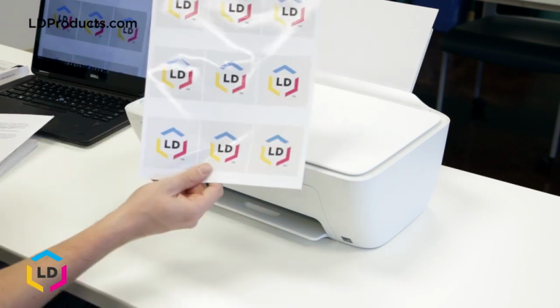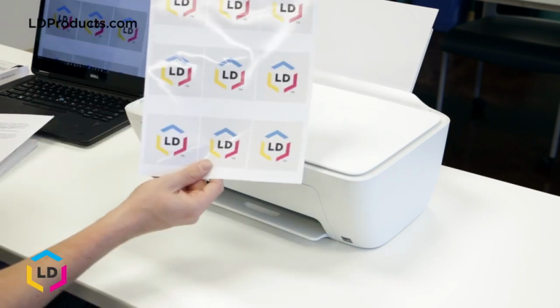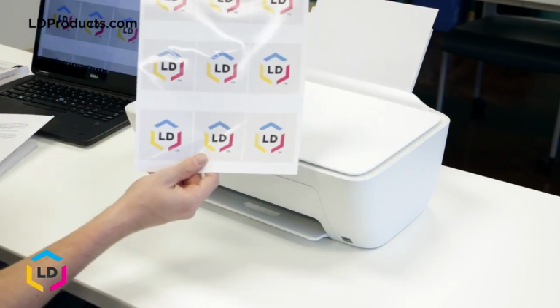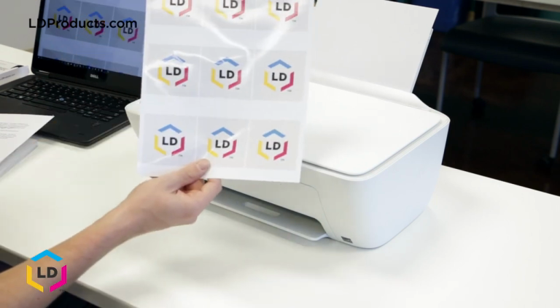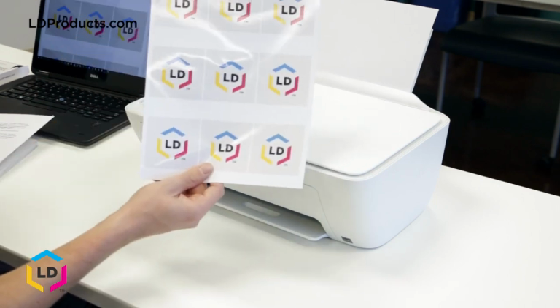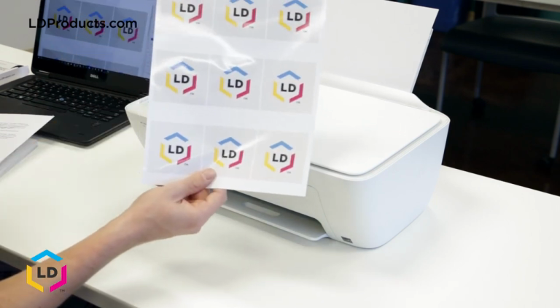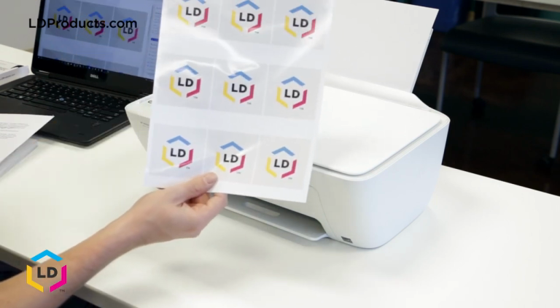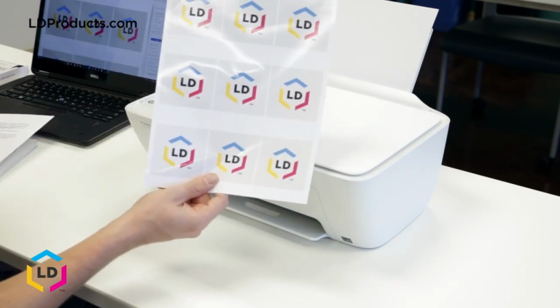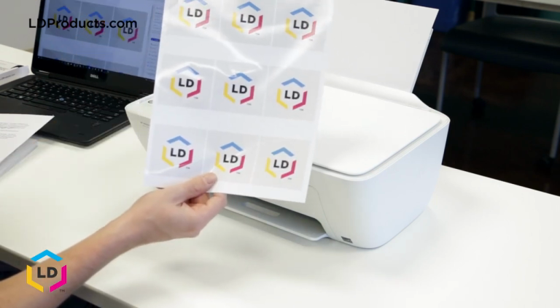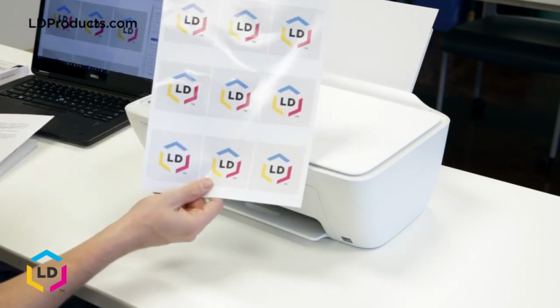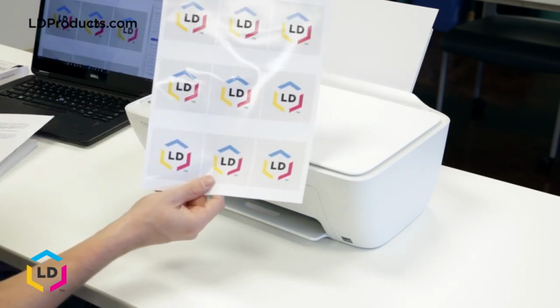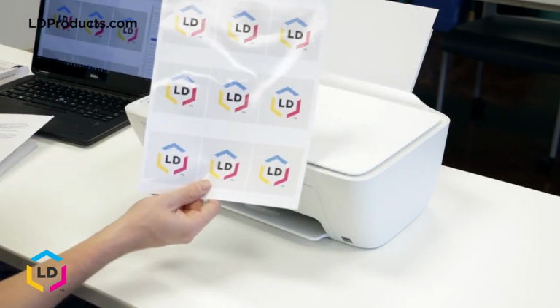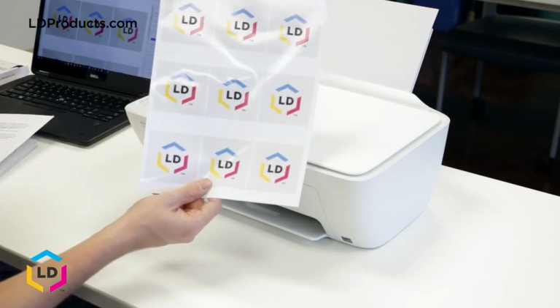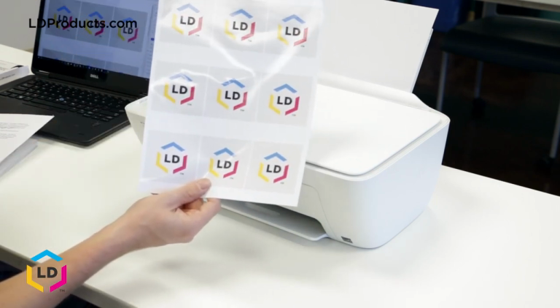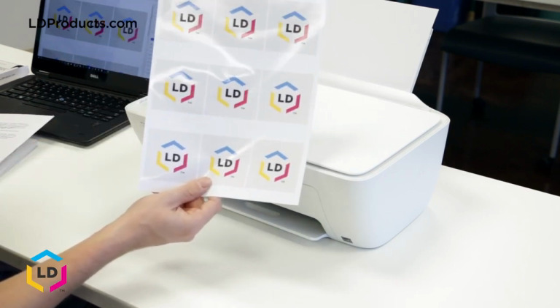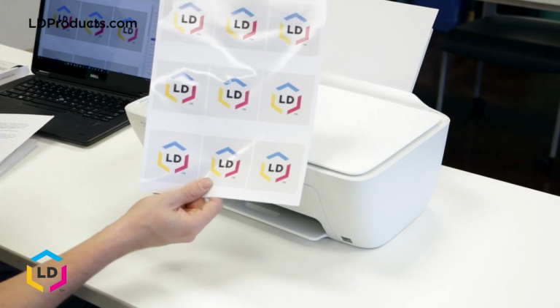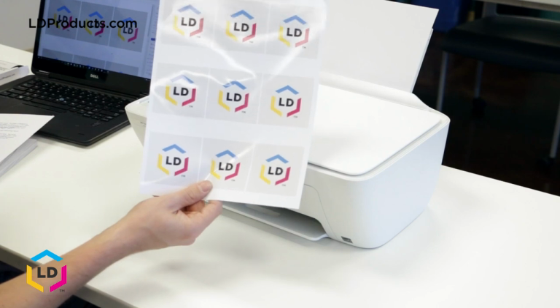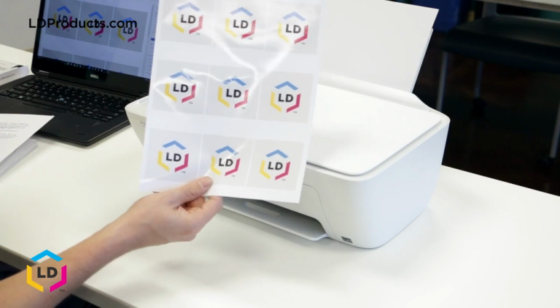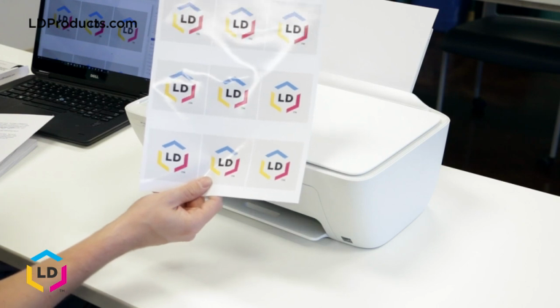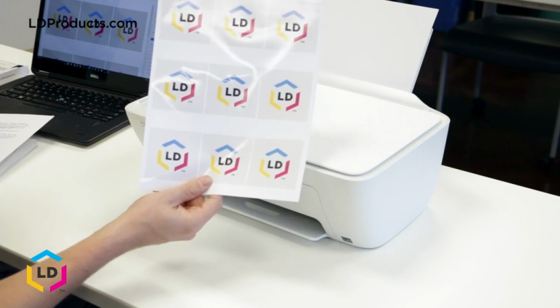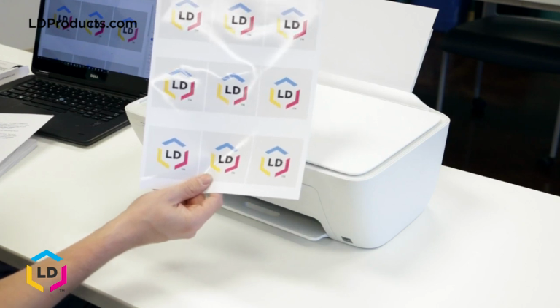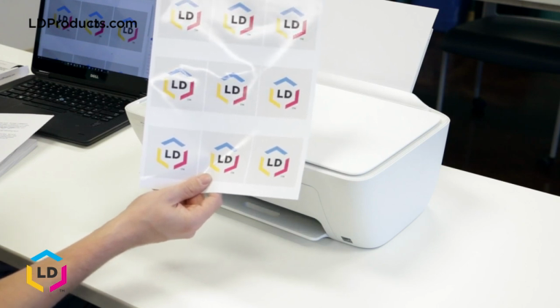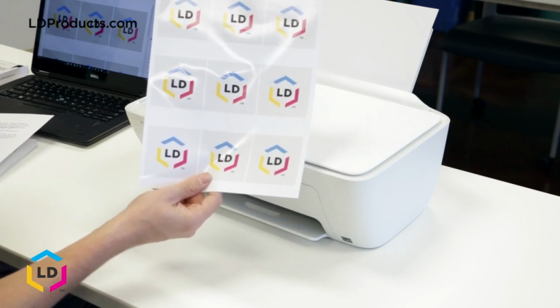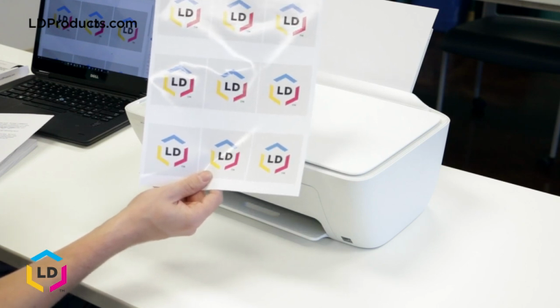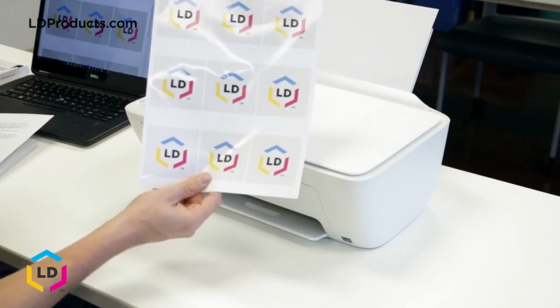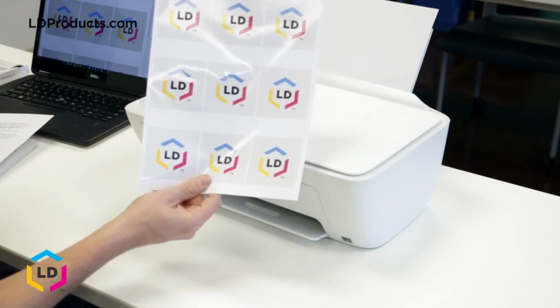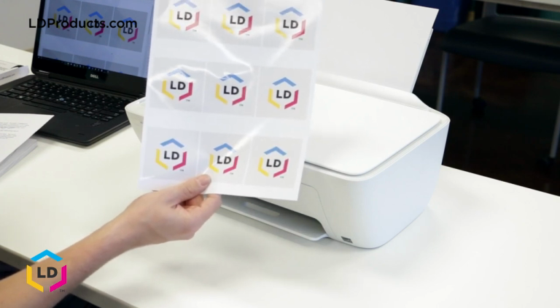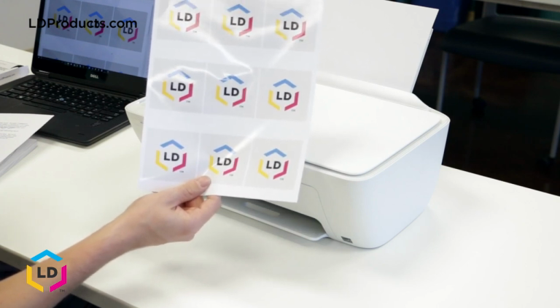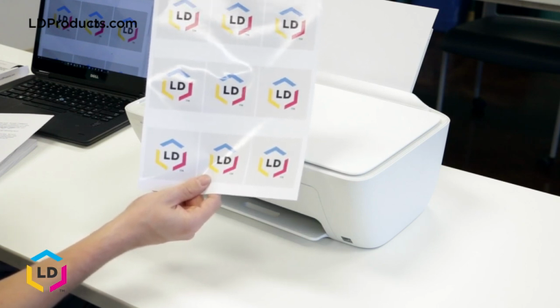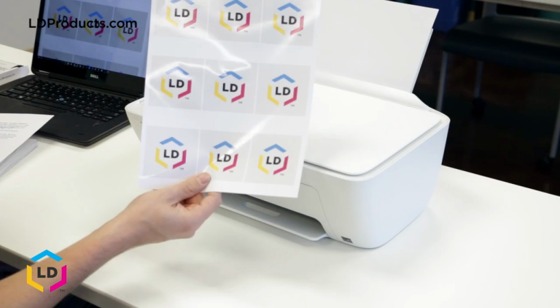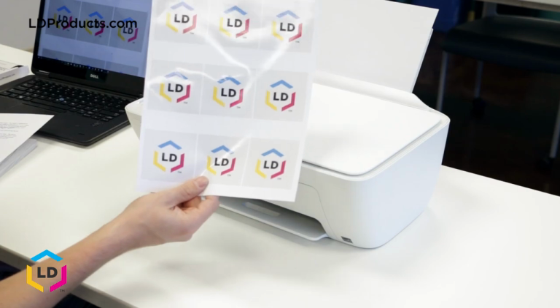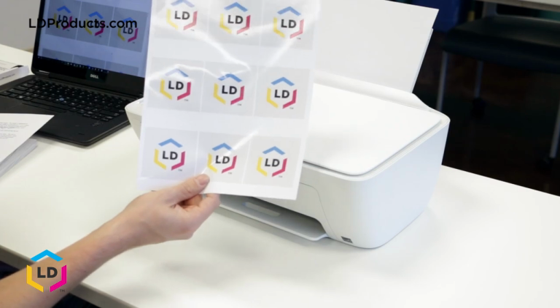LD brand sticker paper is perfect for stickers, labels, name tags, art projects, and decorations. Click the link in the description to pick up a pack of our sticker paper on ldproducts.com. Thanks for watching.